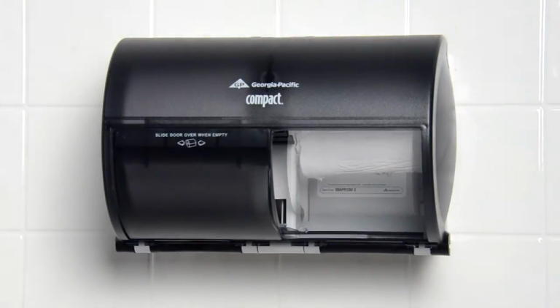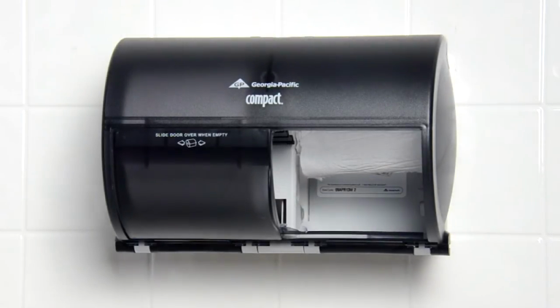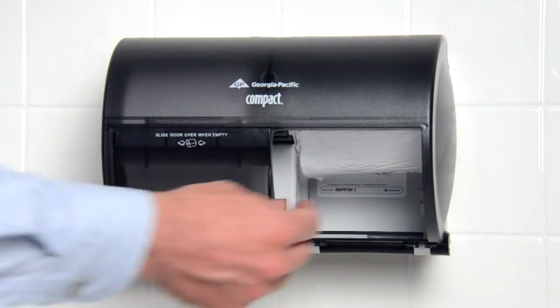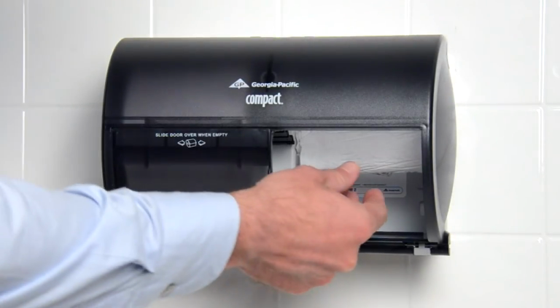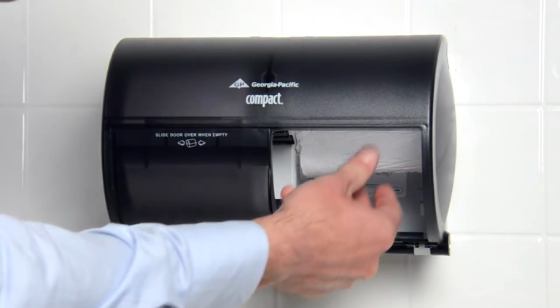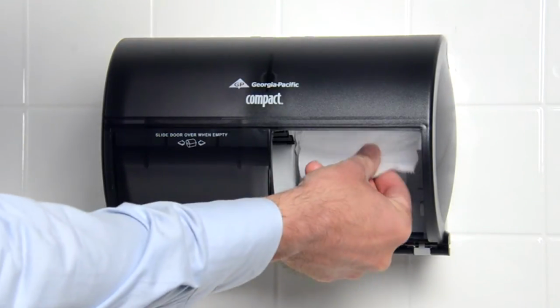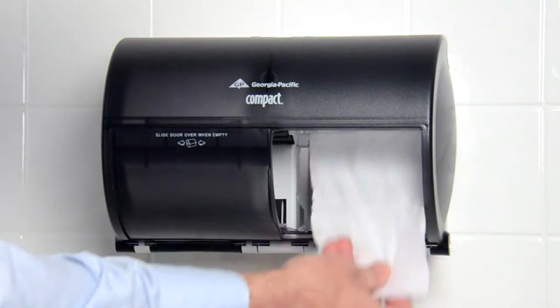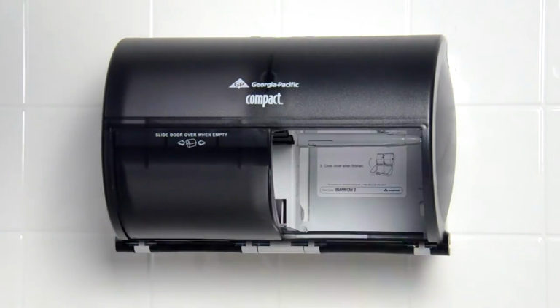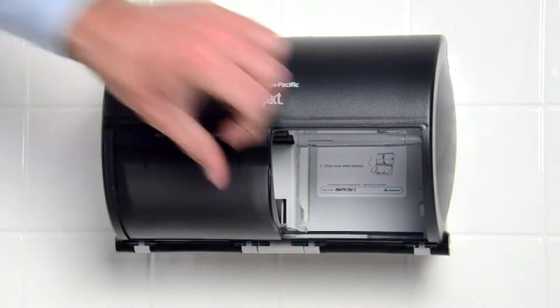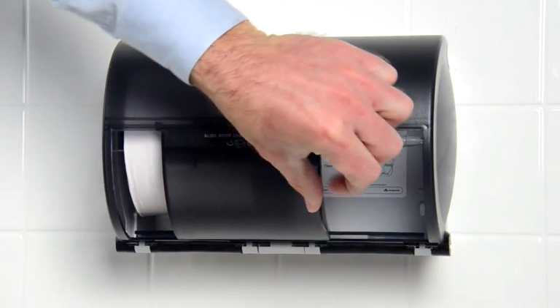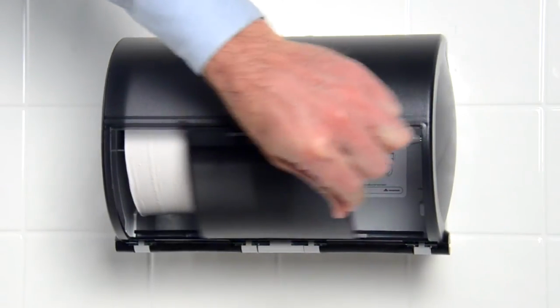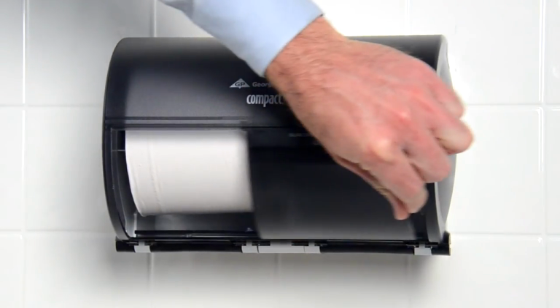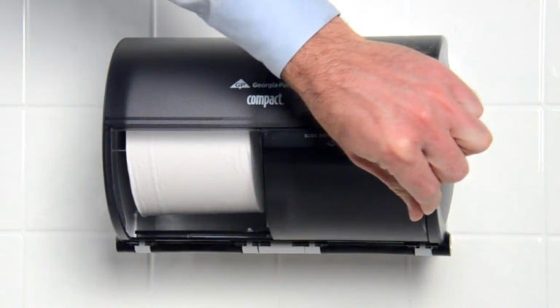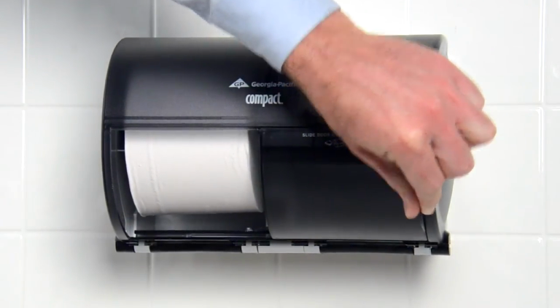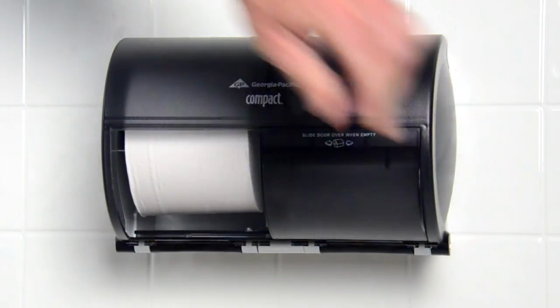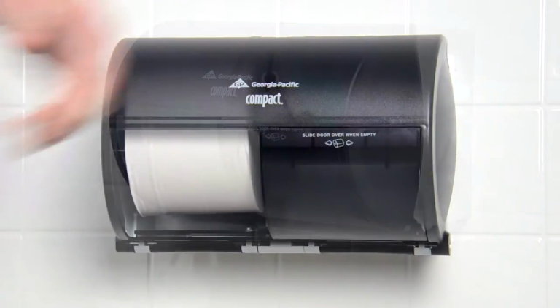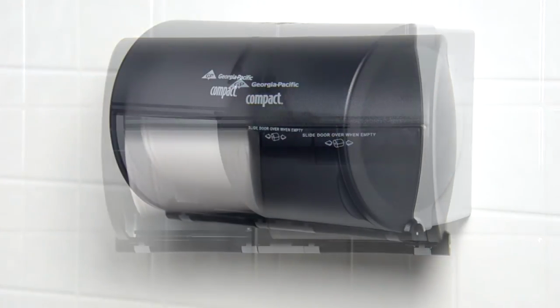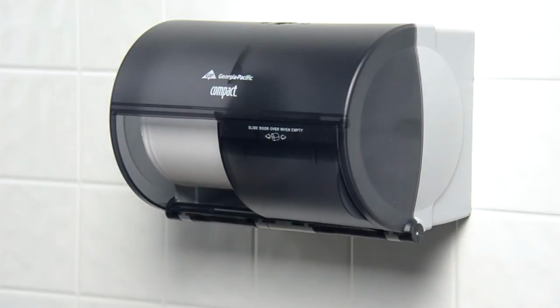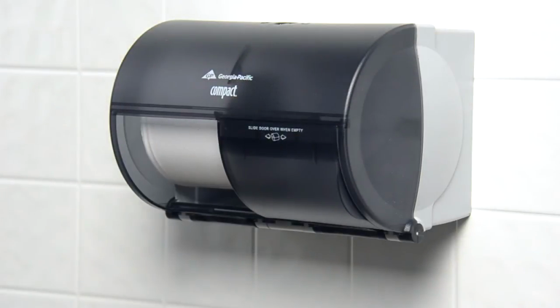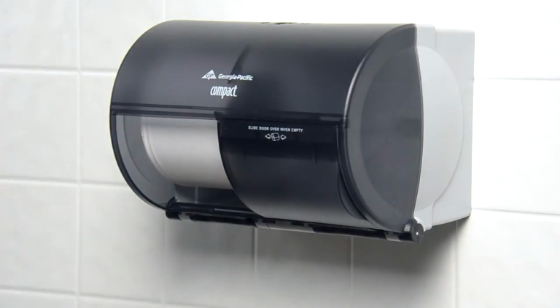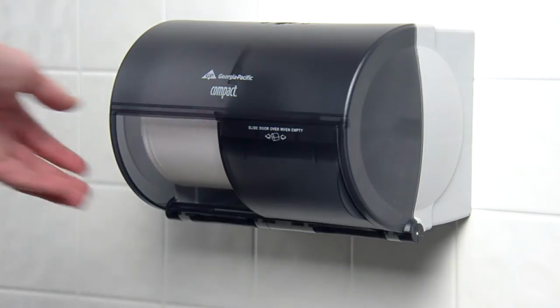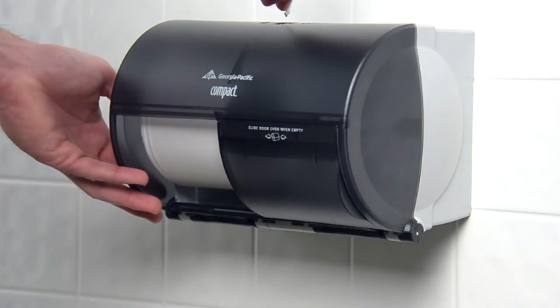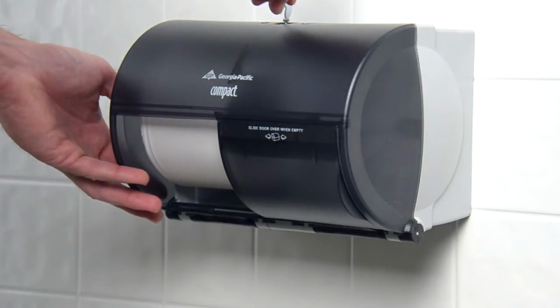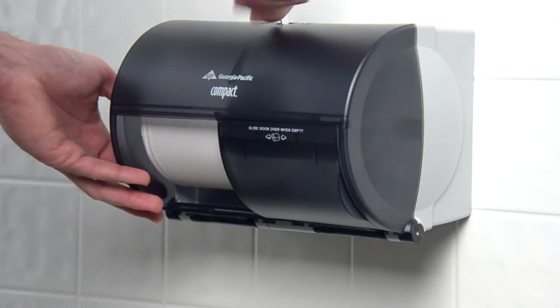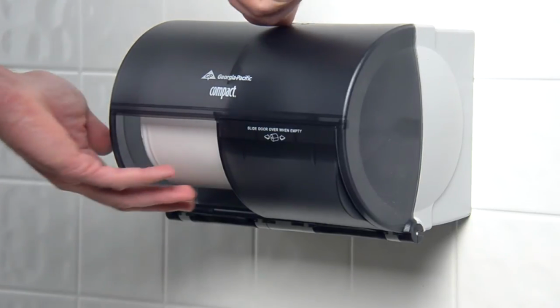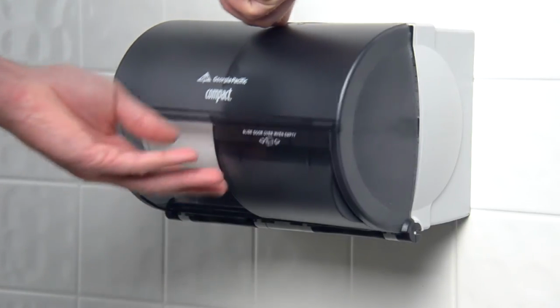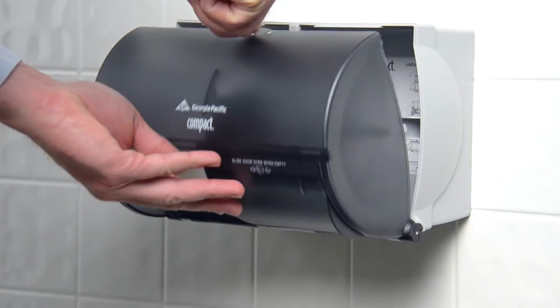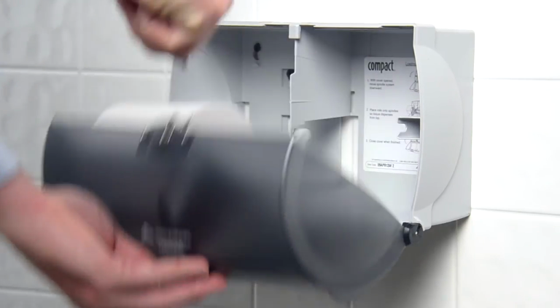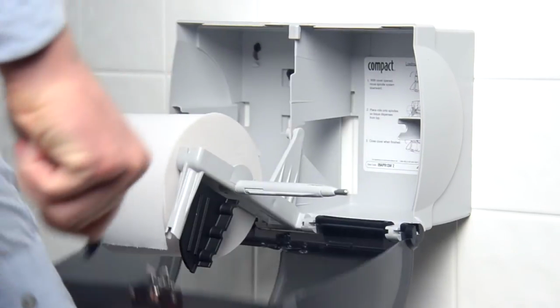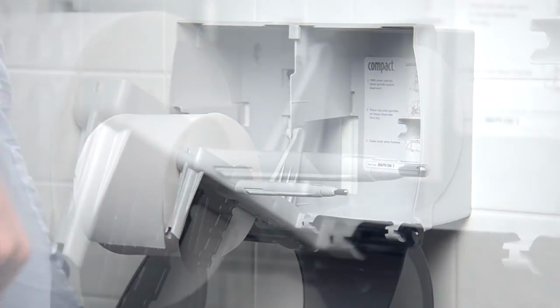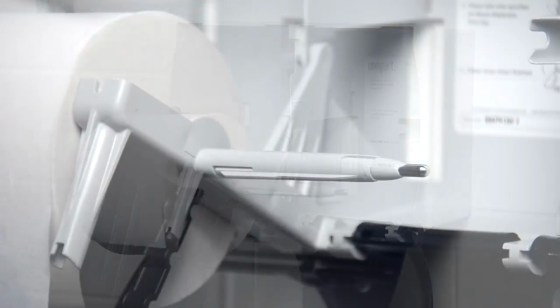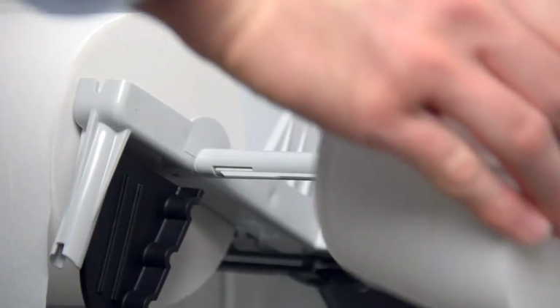When the roll is empty, slide the cover over the empty side to reveal the new roll. To replace the roll that has been used up, open the cover, slide a new roll onto the empty spindle, and then close the cover.